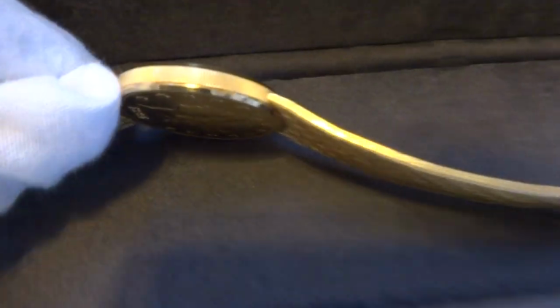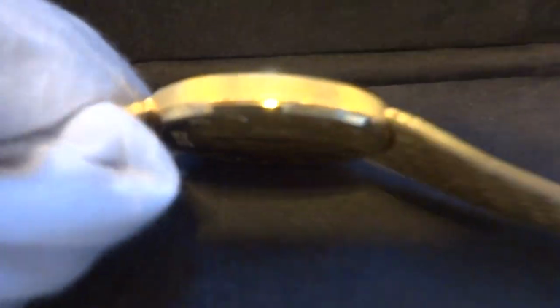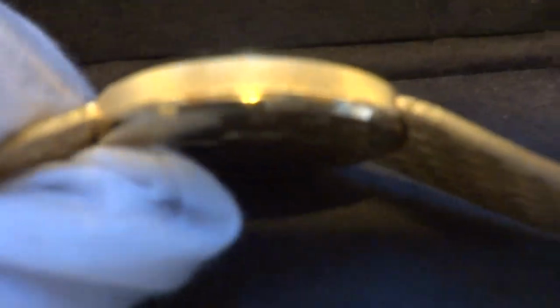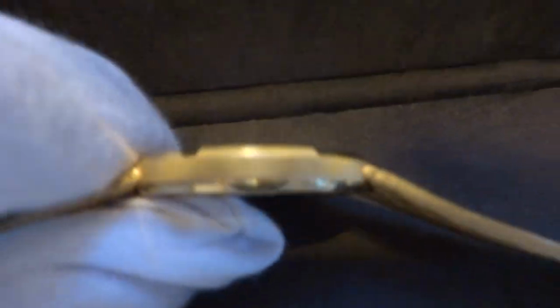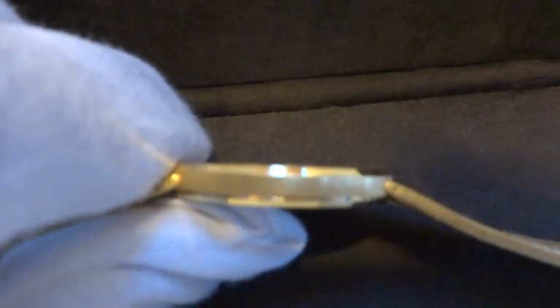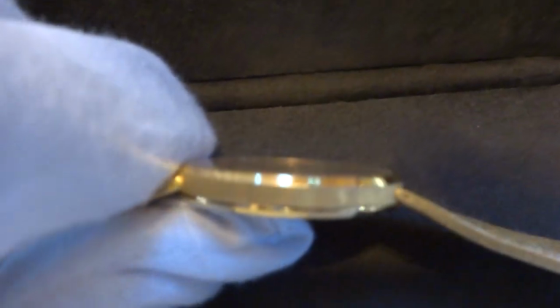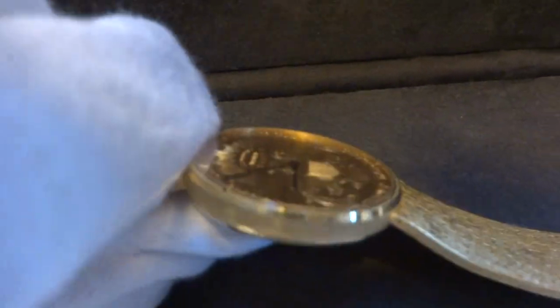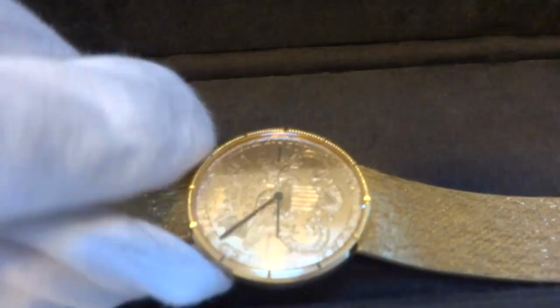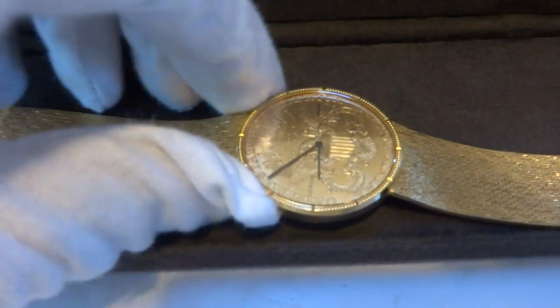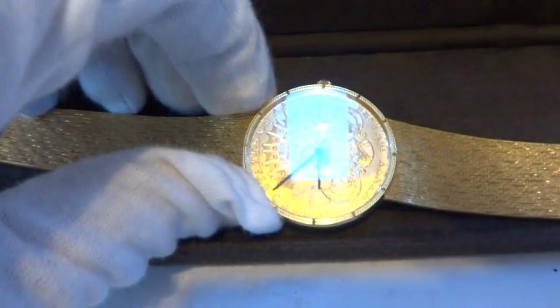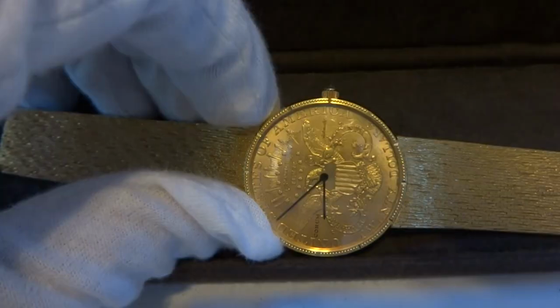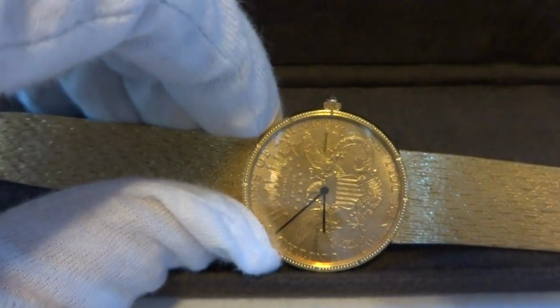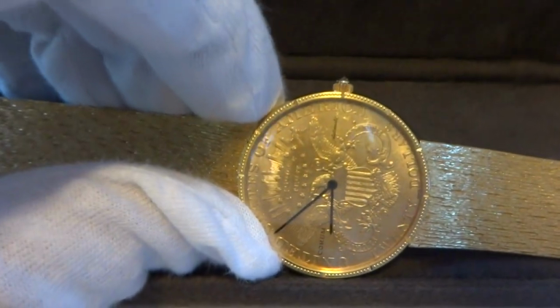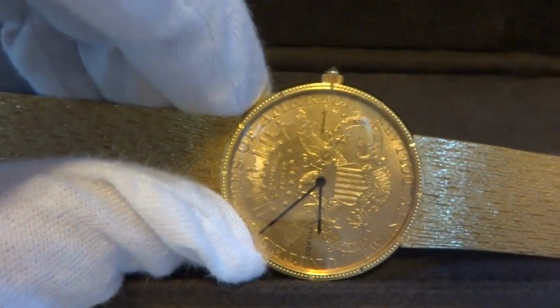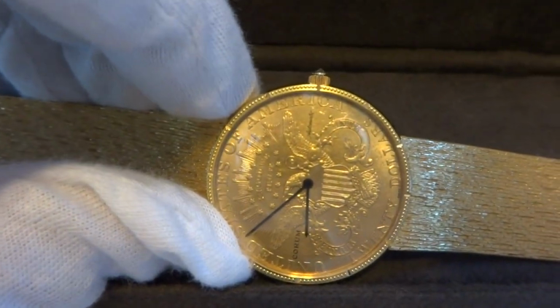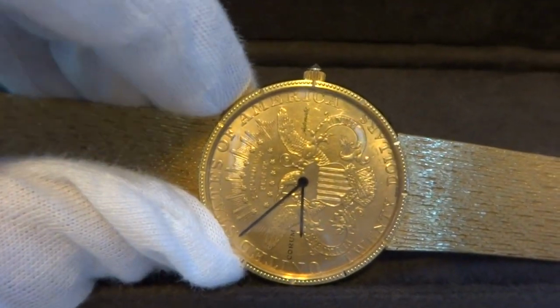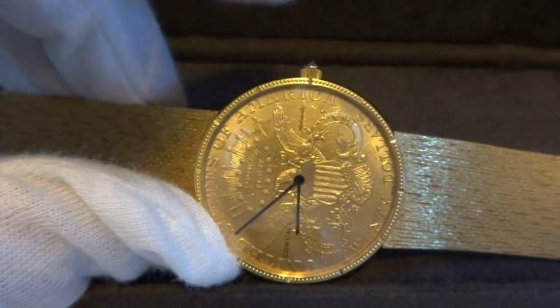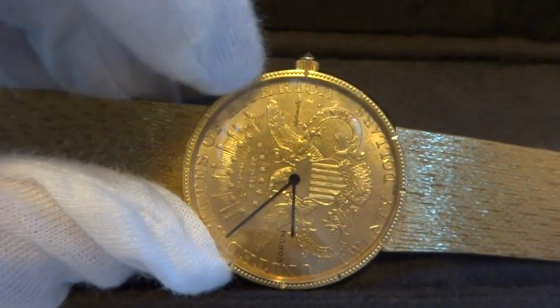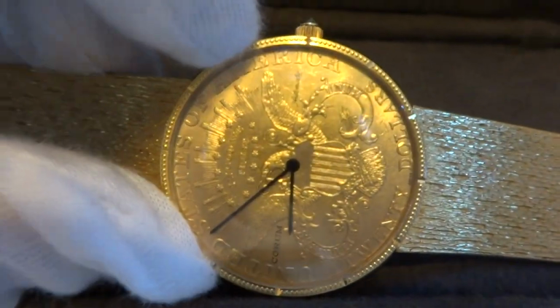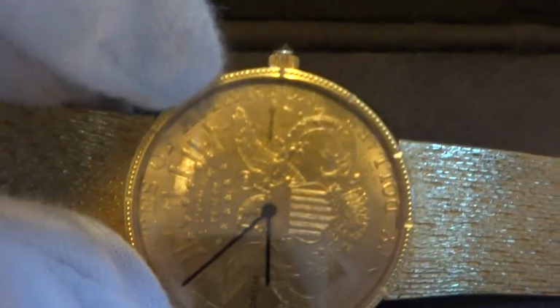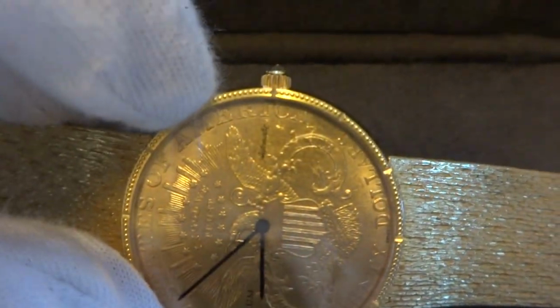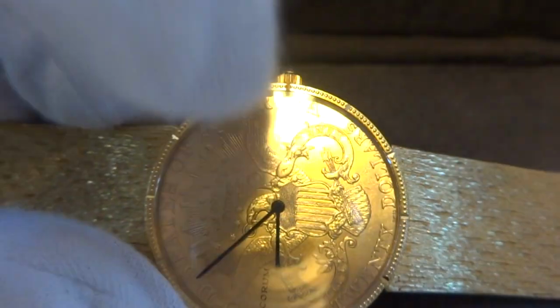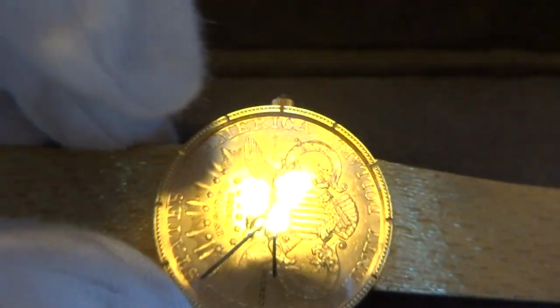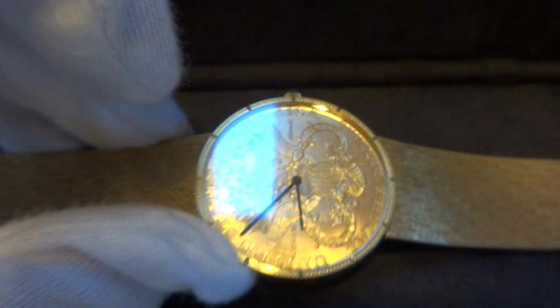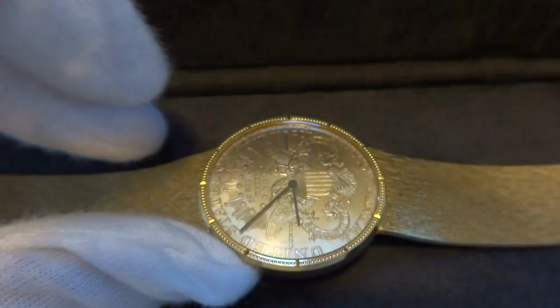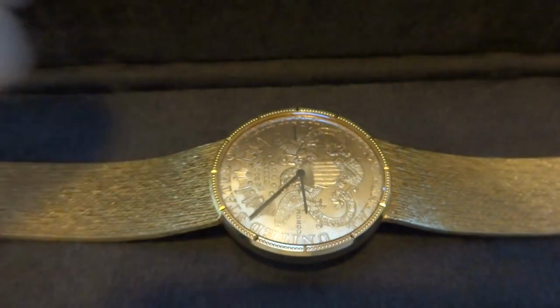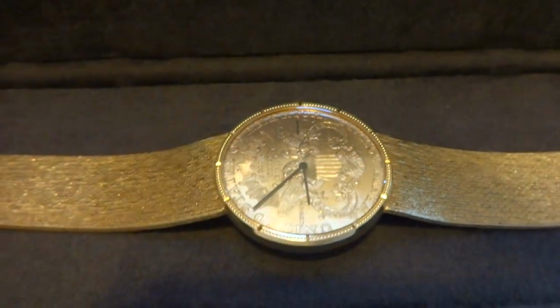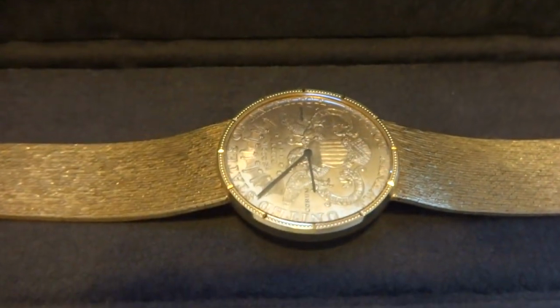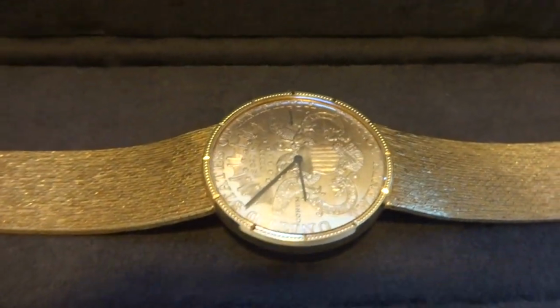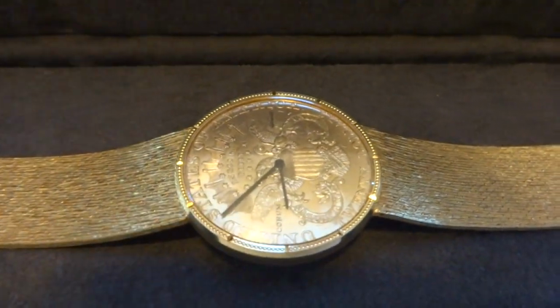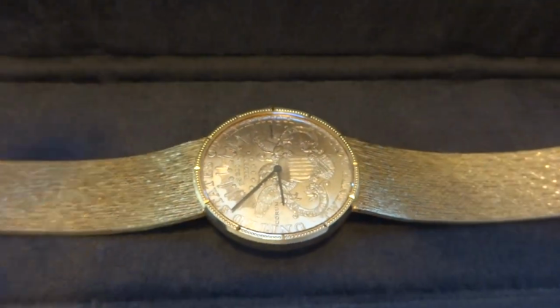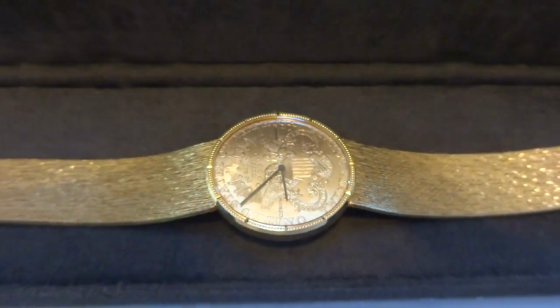In summary, a vintage Corum solid gold coin watch with the highly desirable automatic movement inside — not a cheap quartz product.